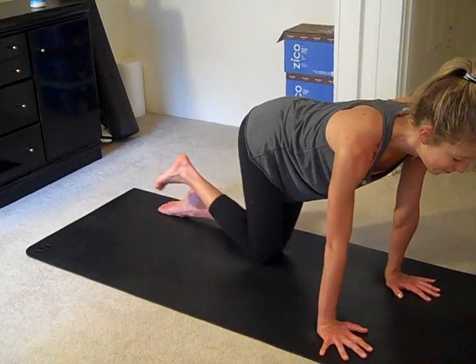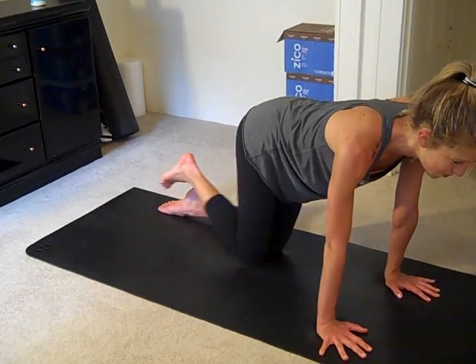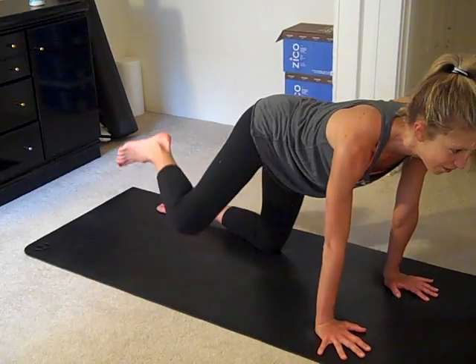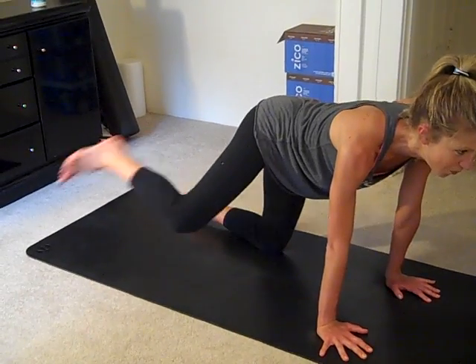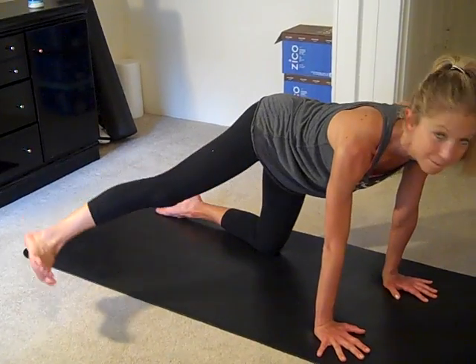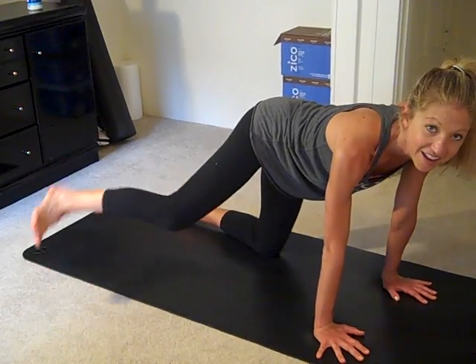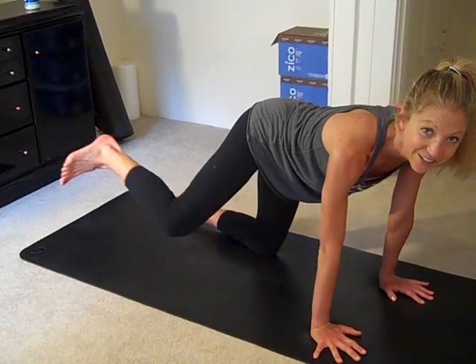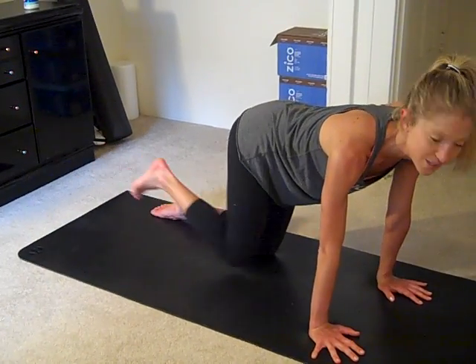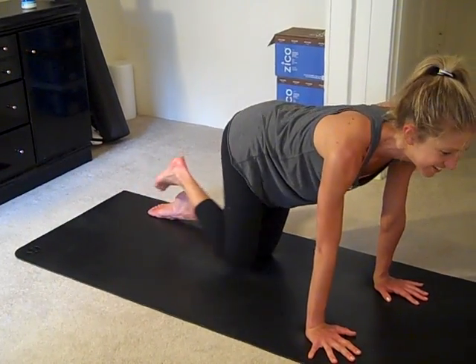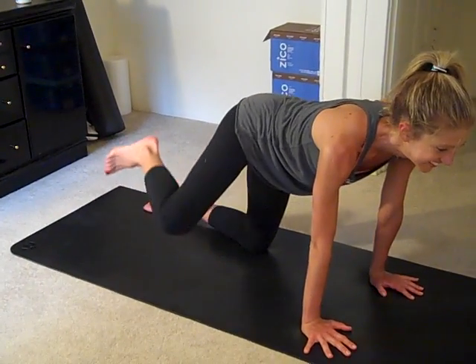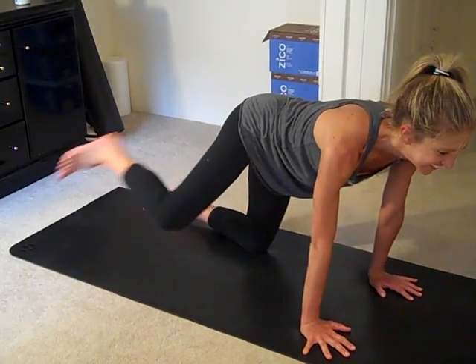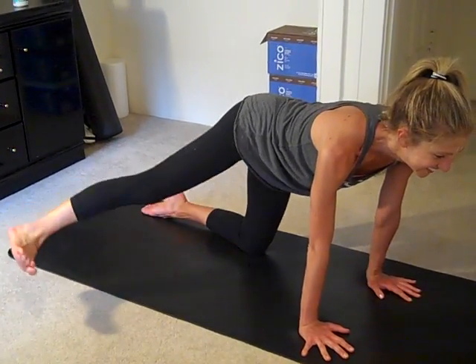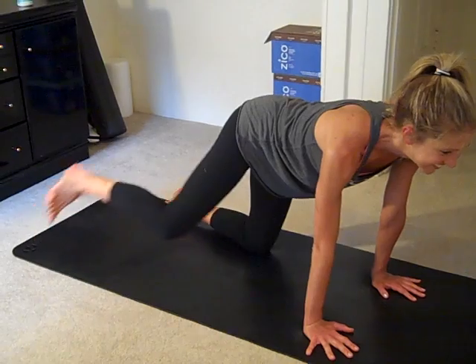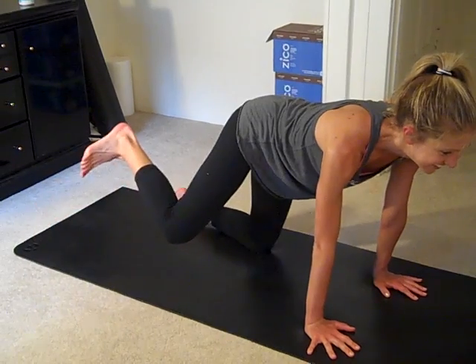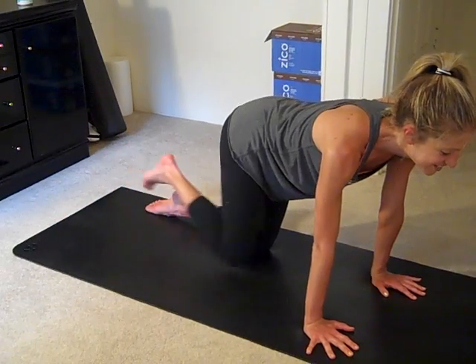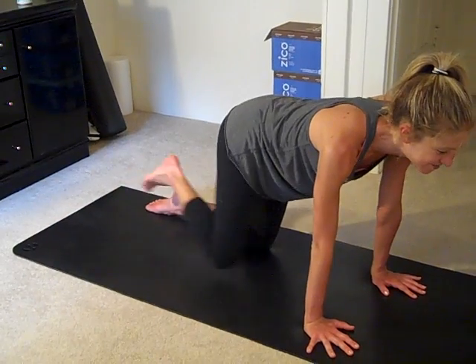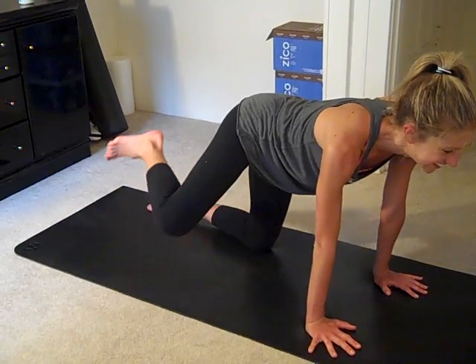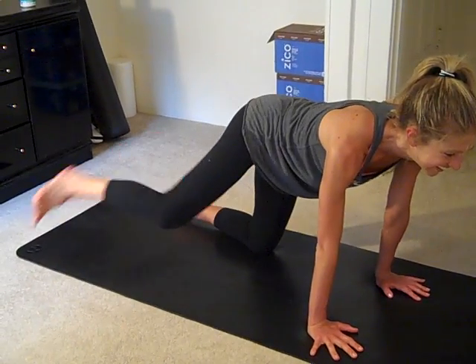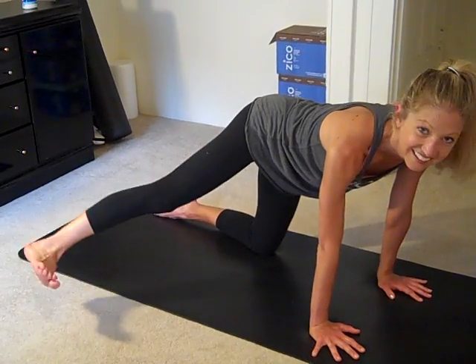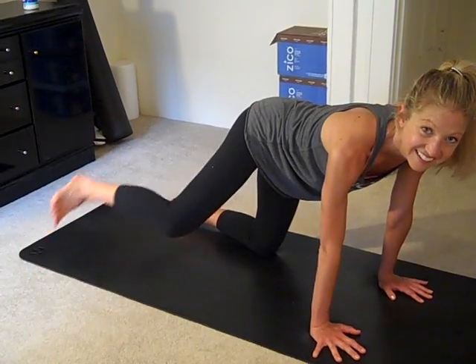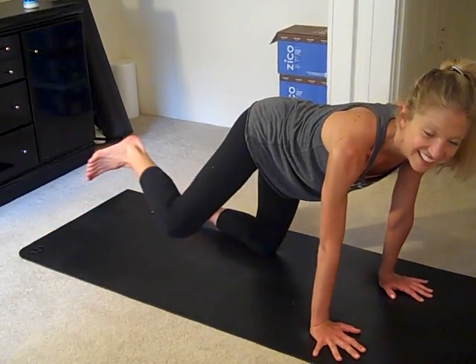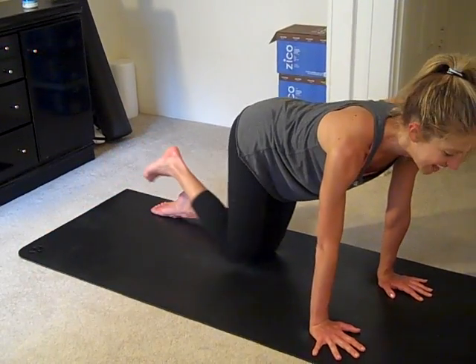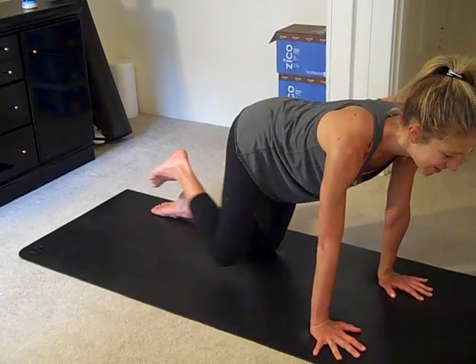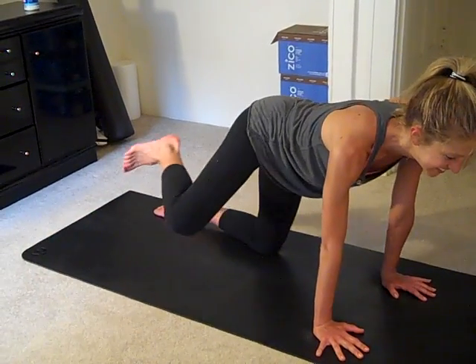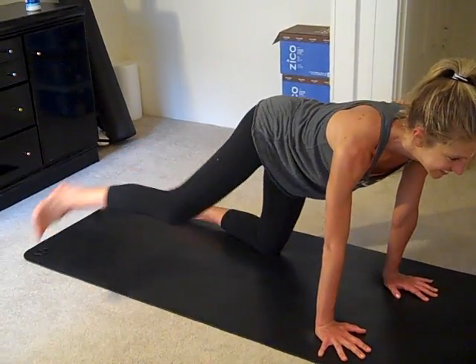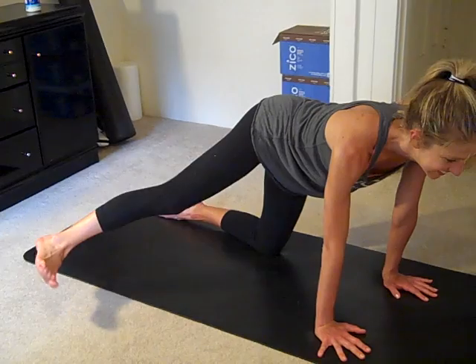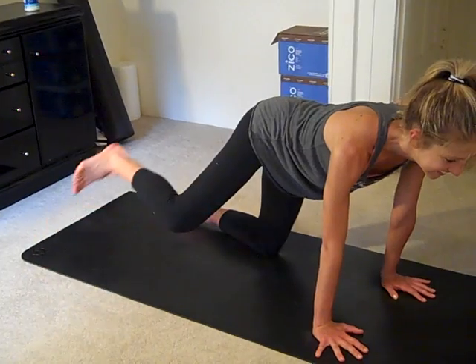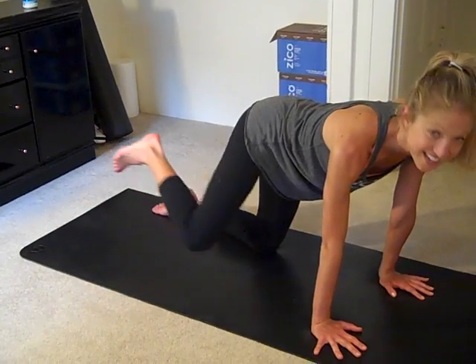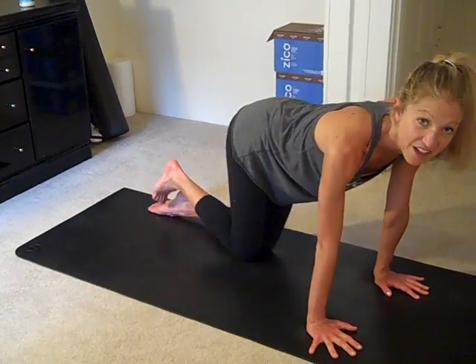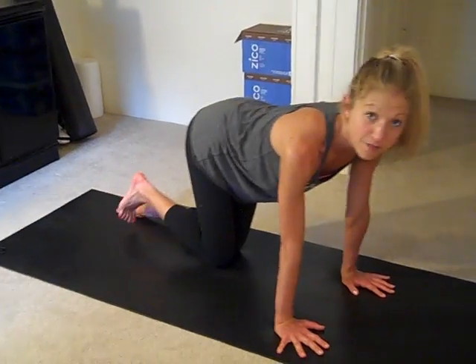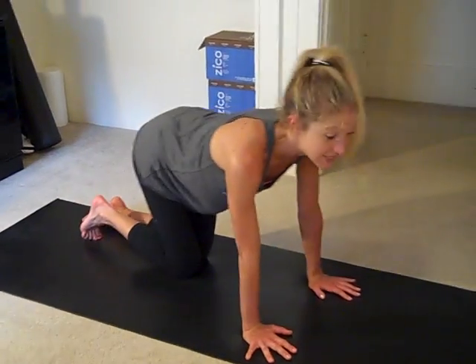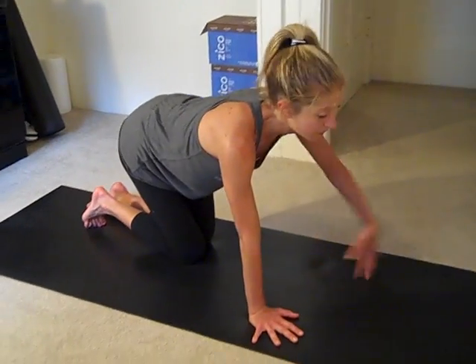Four more. Oh my goodness, these work. Two more, last one. Excellent. From here, let's take plank.